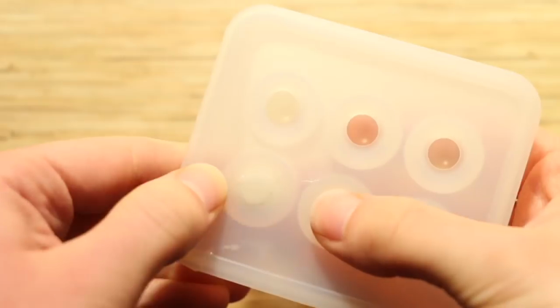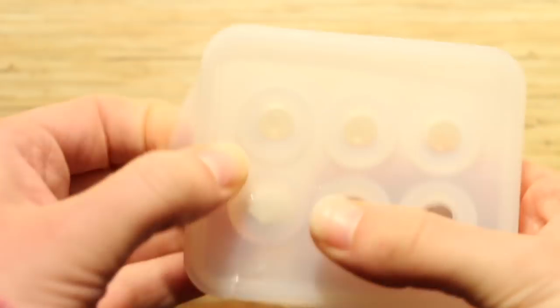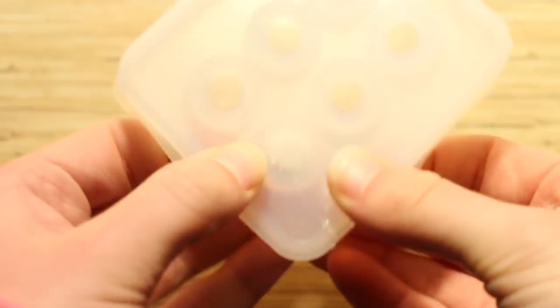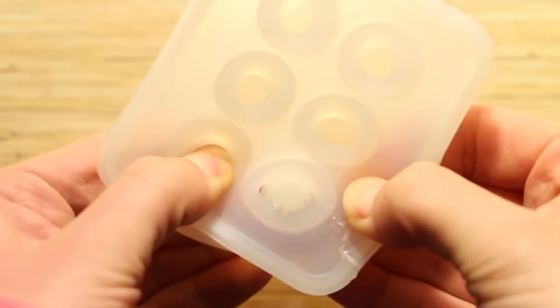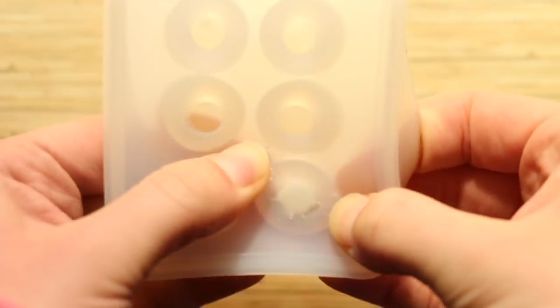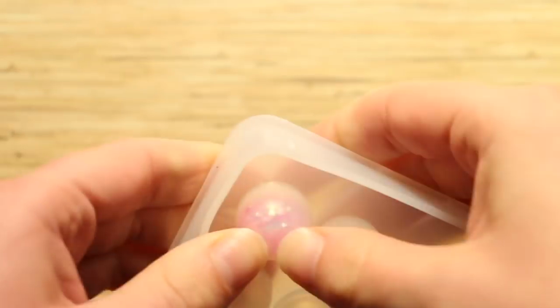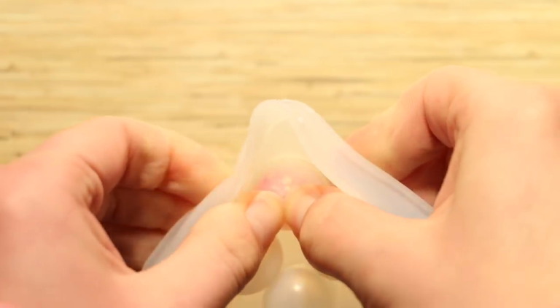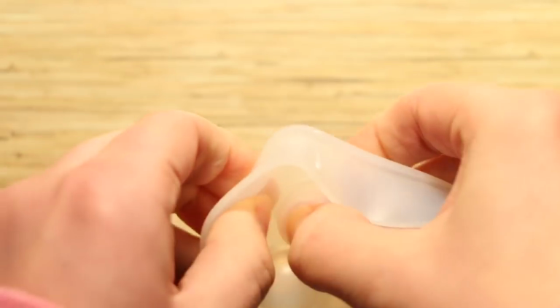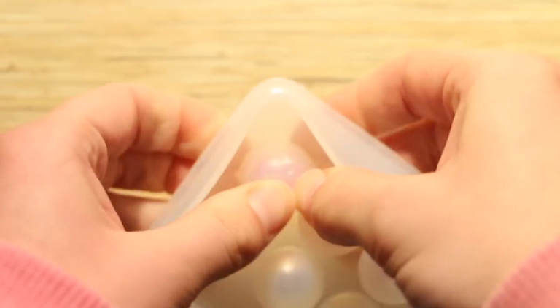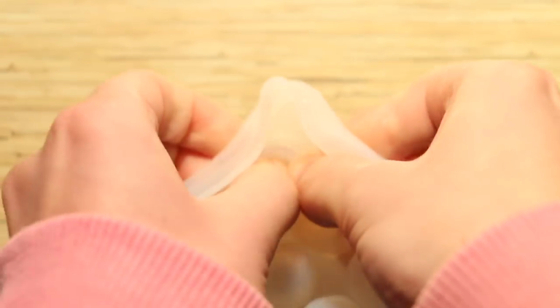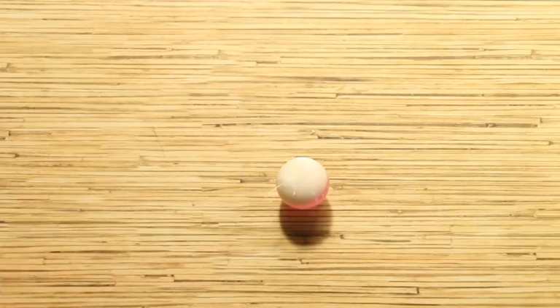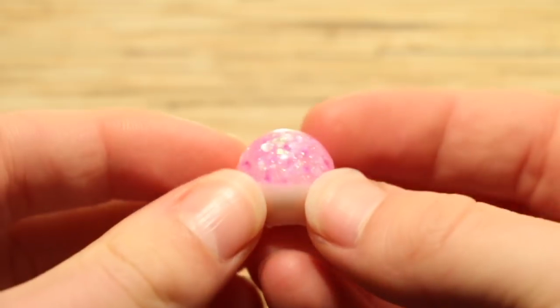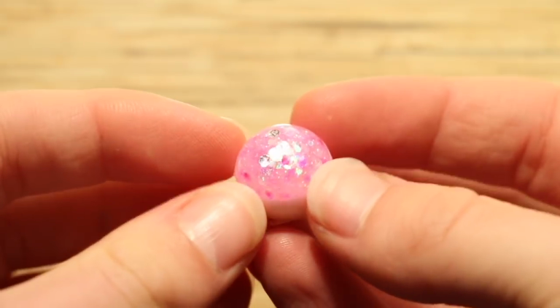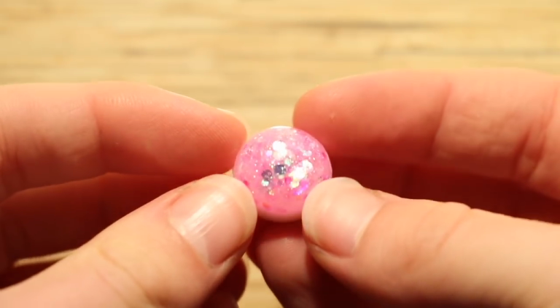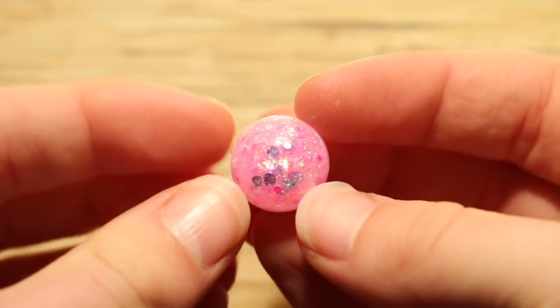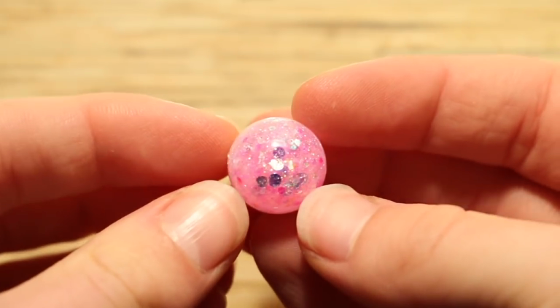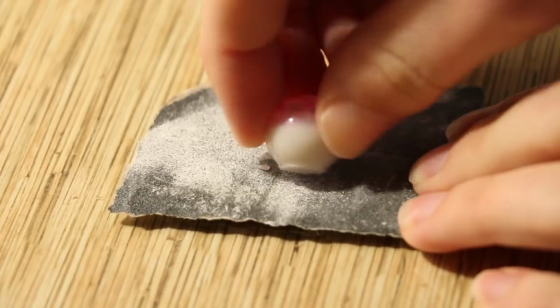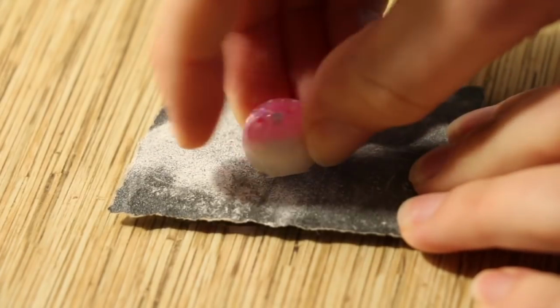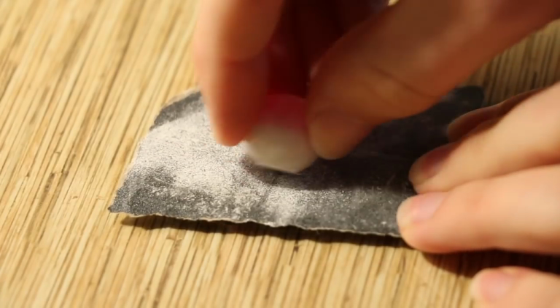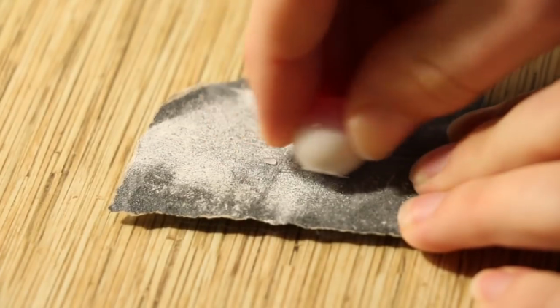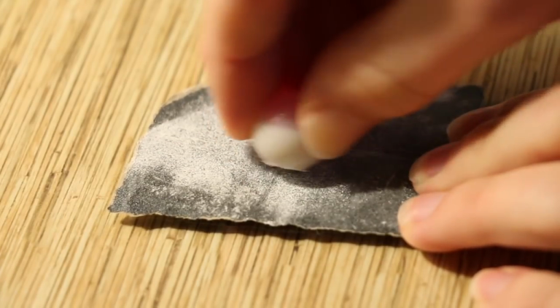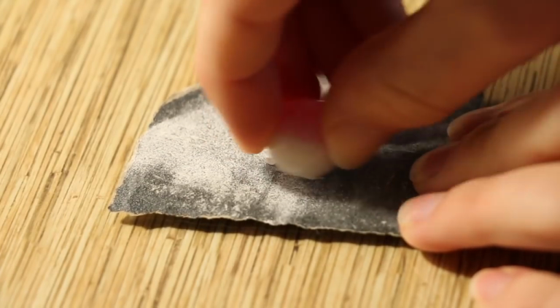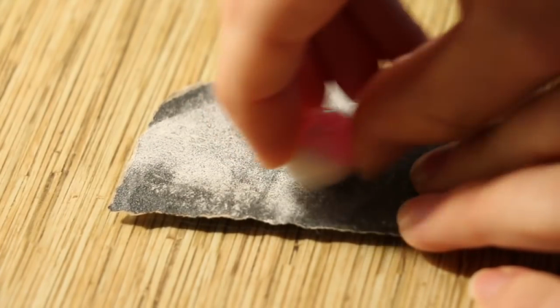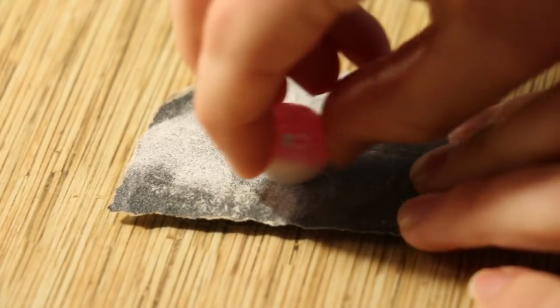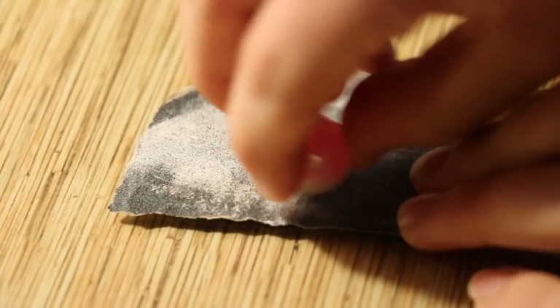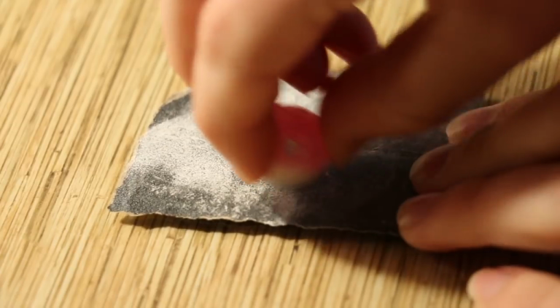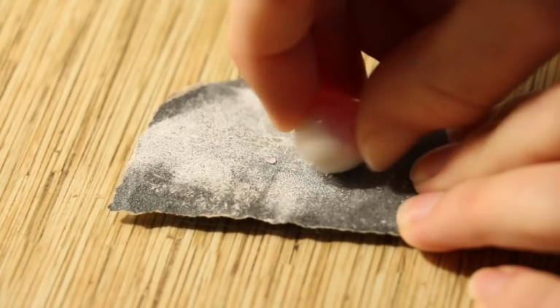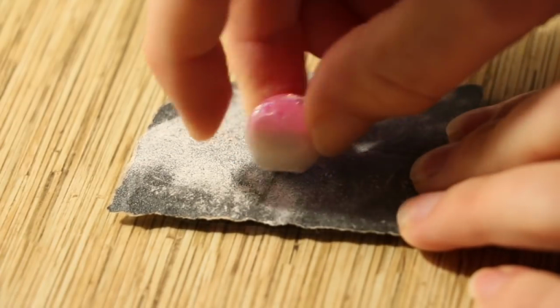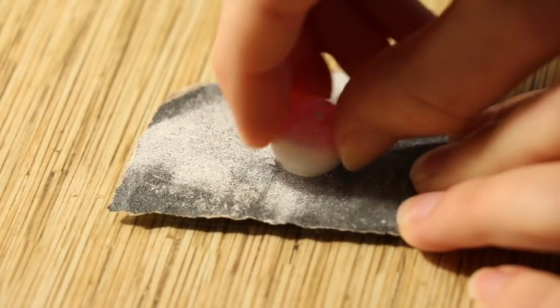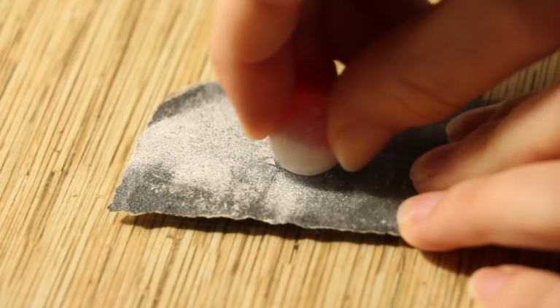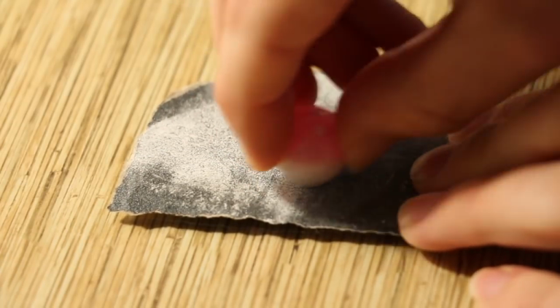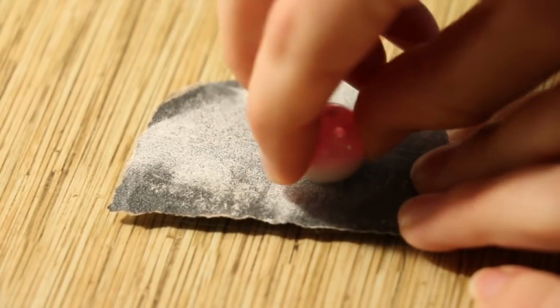I carefully poured it inside the mold until it was full this time, then hardened it with a UV light. Once it's fully cured you can pop it out of your mold and it should look something like this. To get rid of the excess resin that spilled over the top, I'm using some fine sandpaper to clean it up and smooth it out.